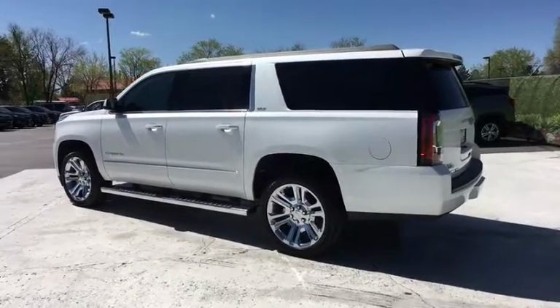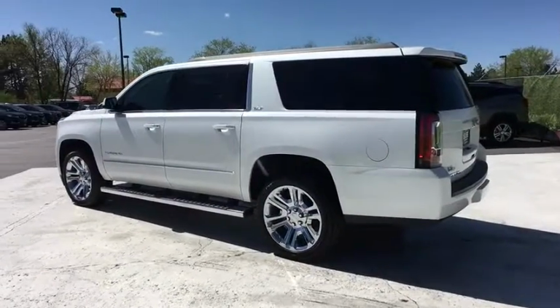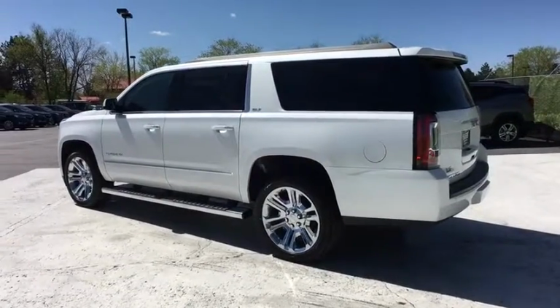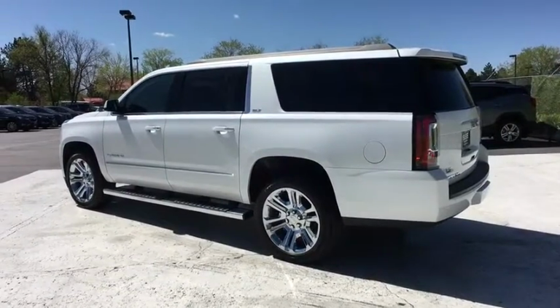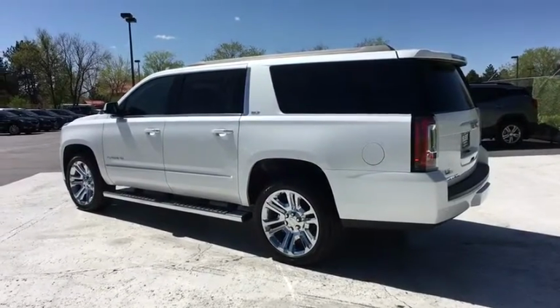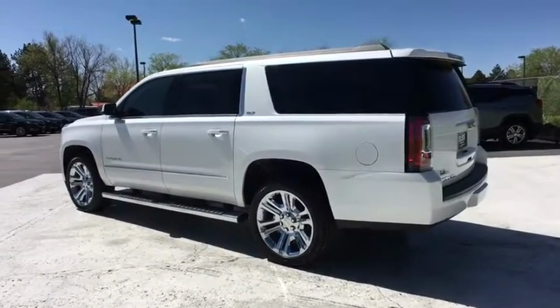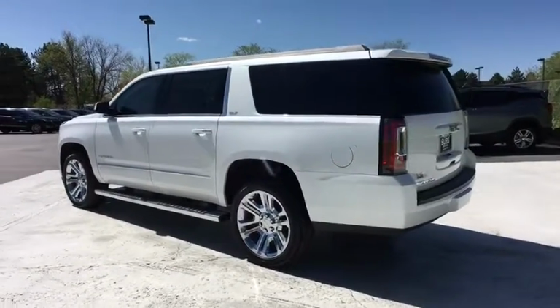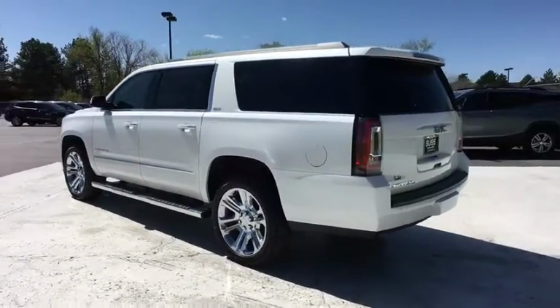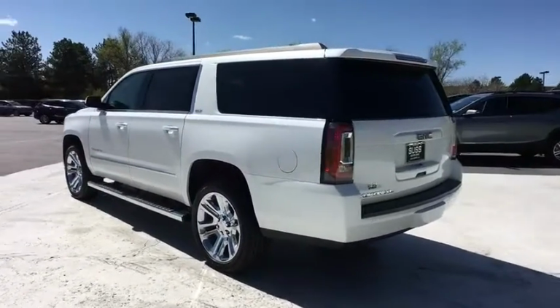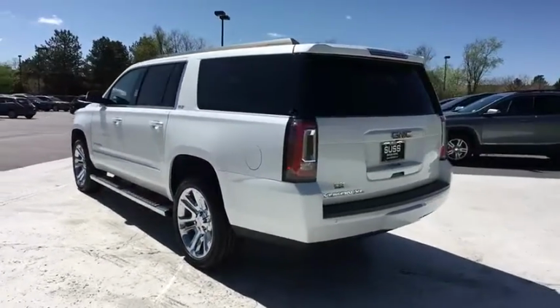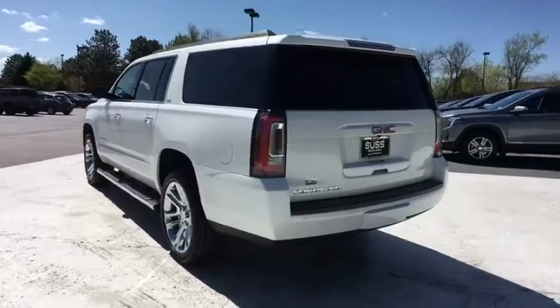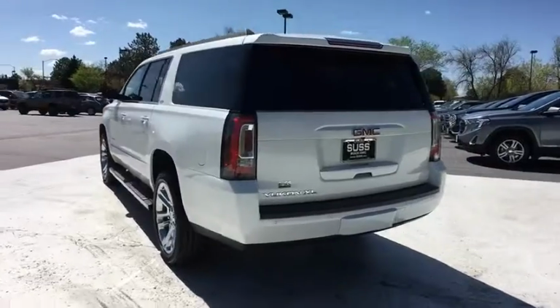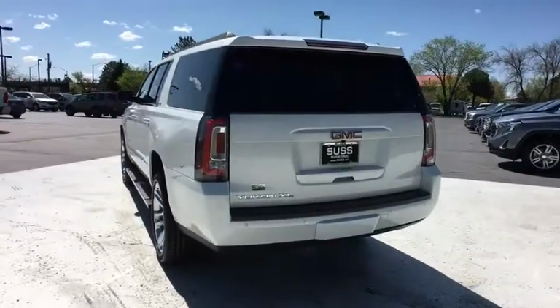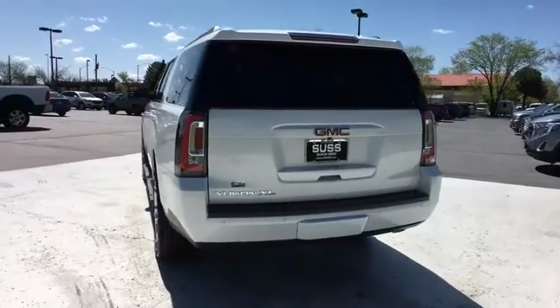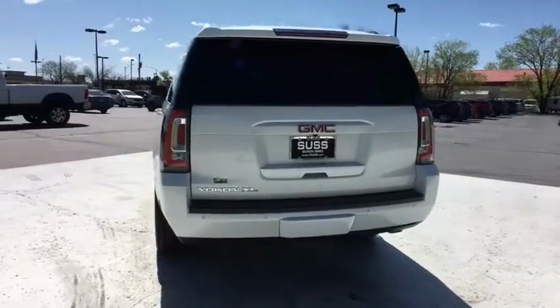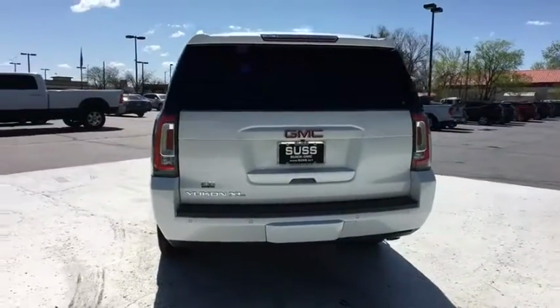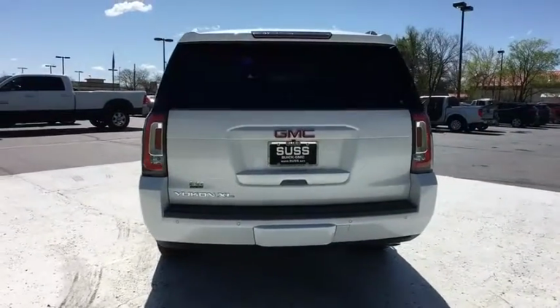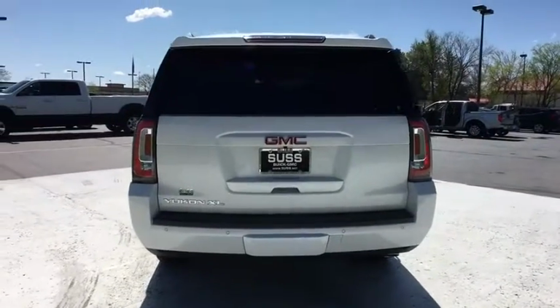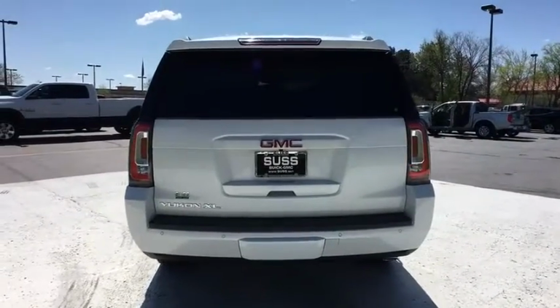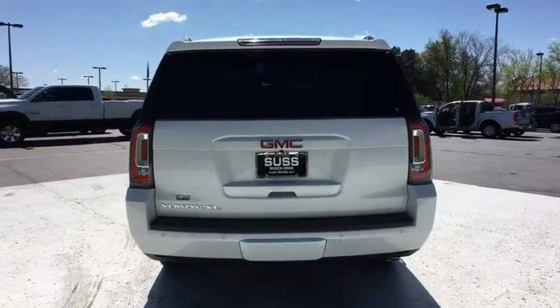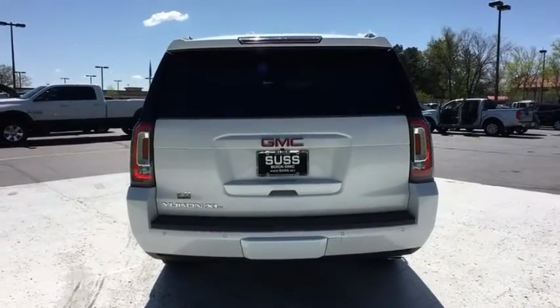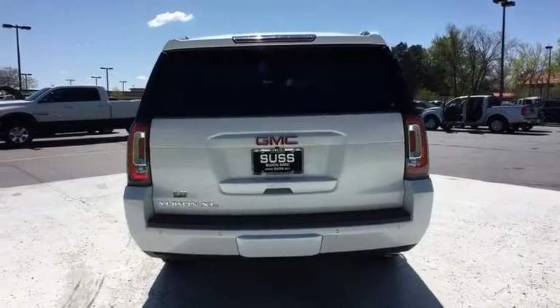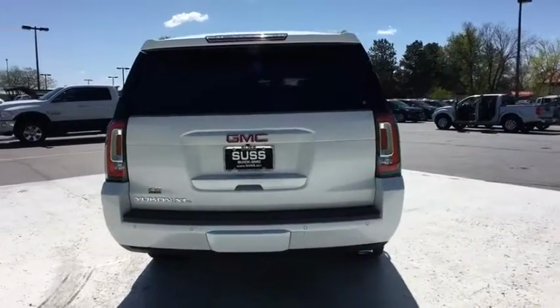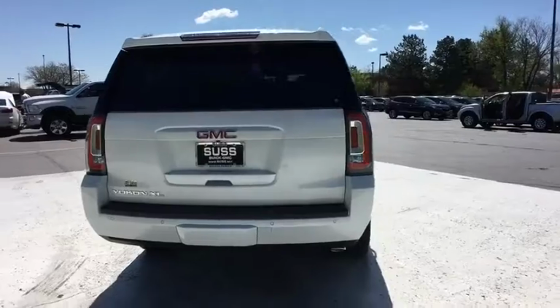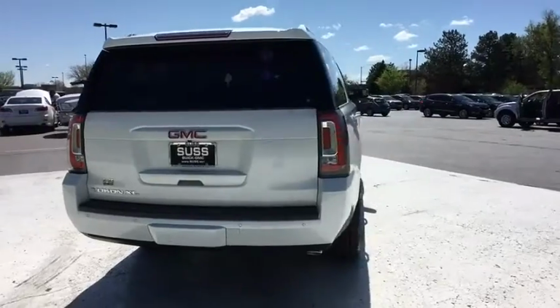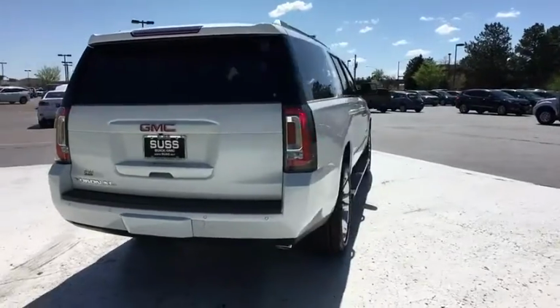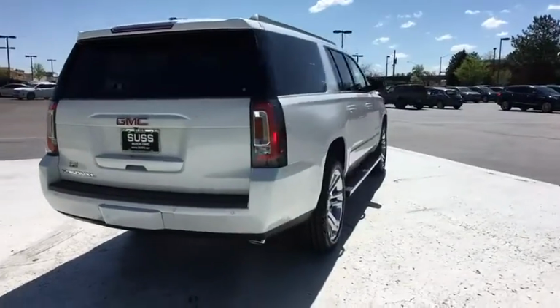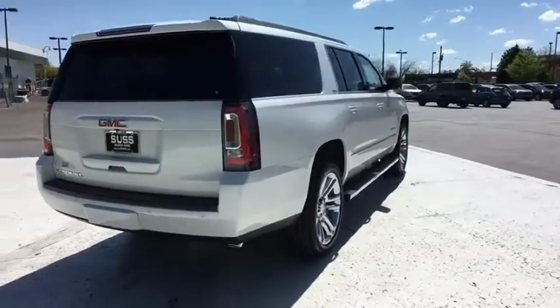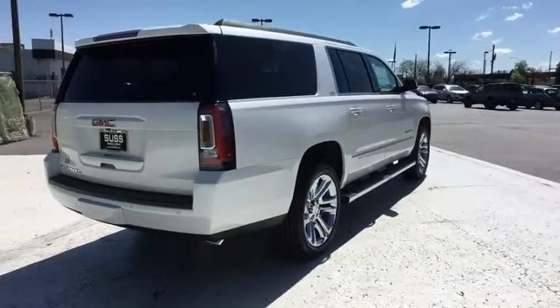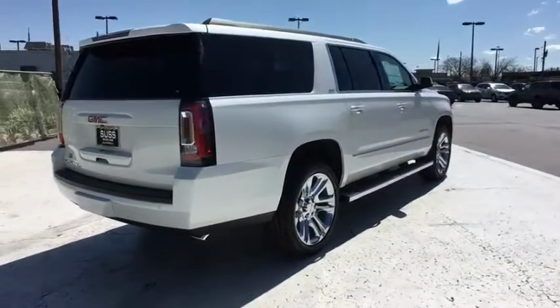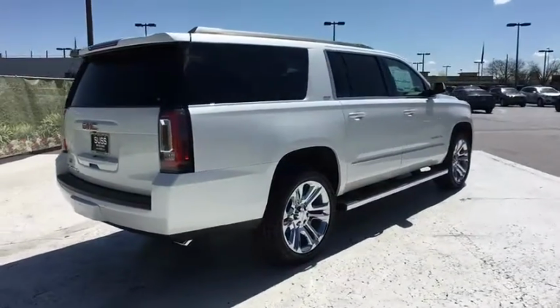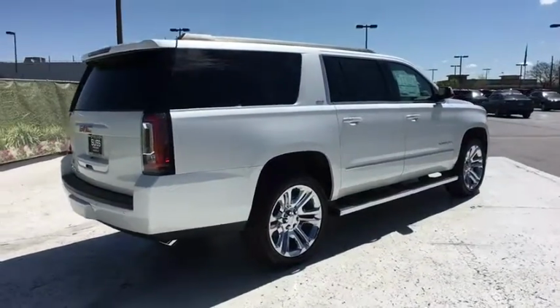Here are some of this vehicle's great options: running boards, remote engine start, power passenger seat, power liftgate, backup camera, keyless entry, navigation system, third-row seat, four-wheel drive.